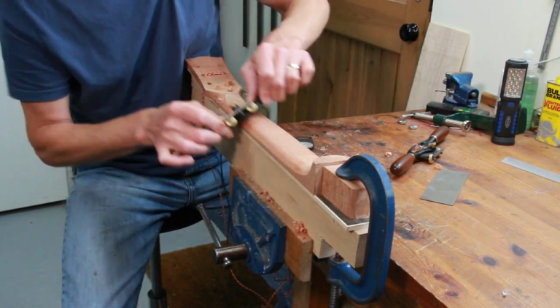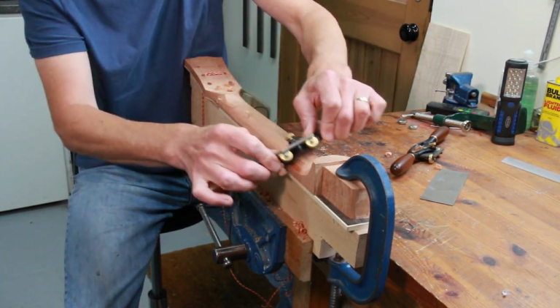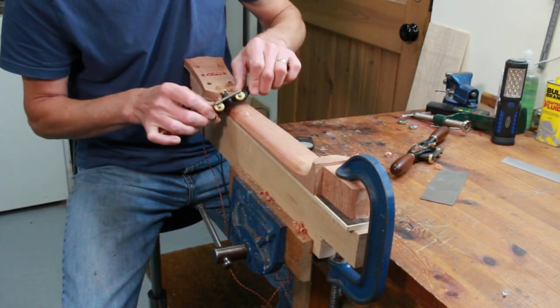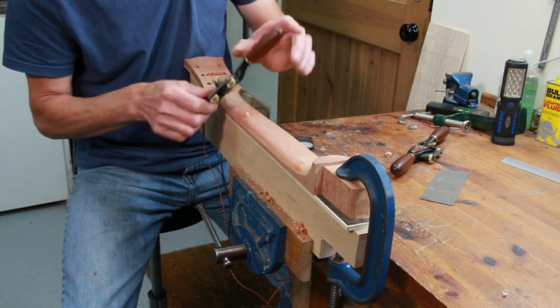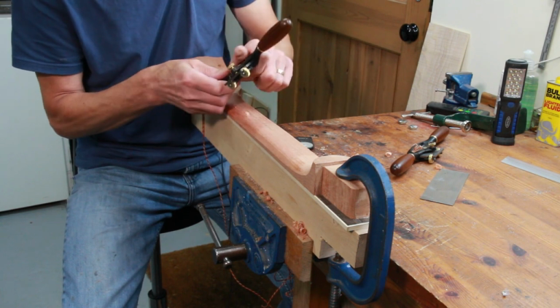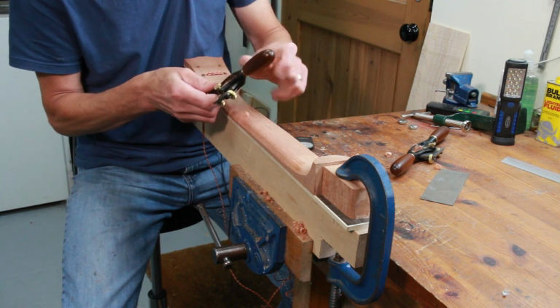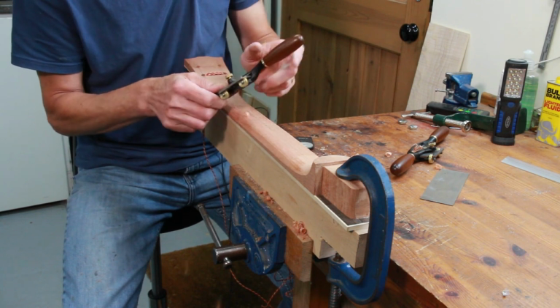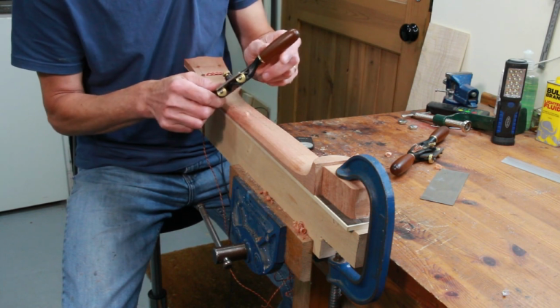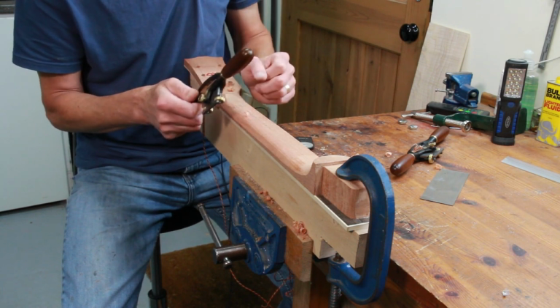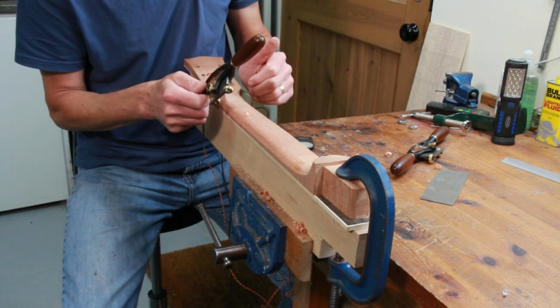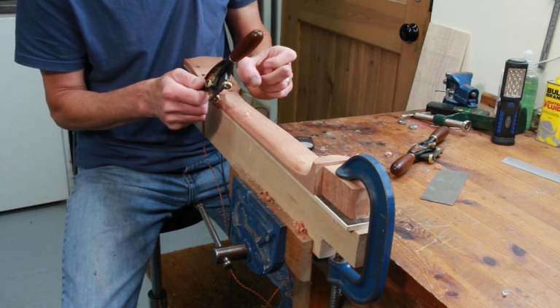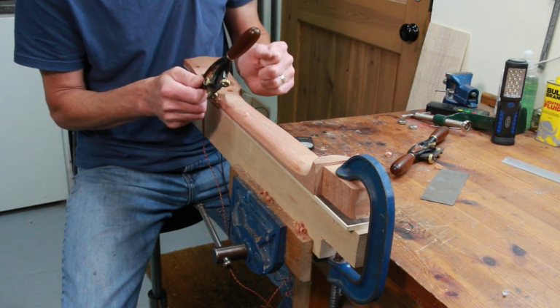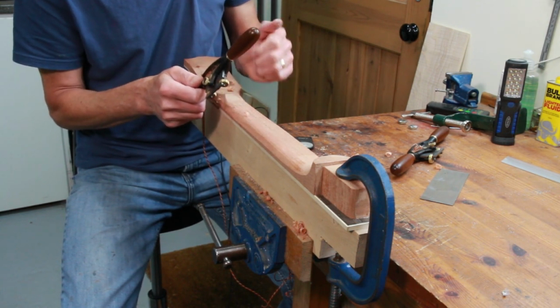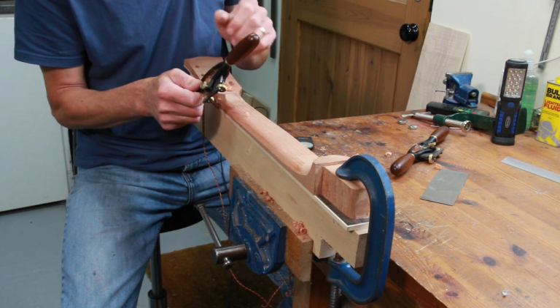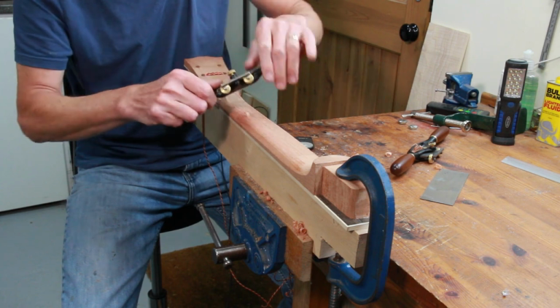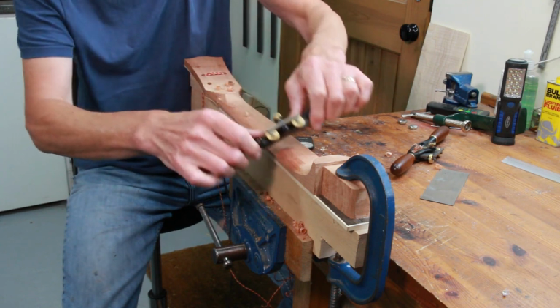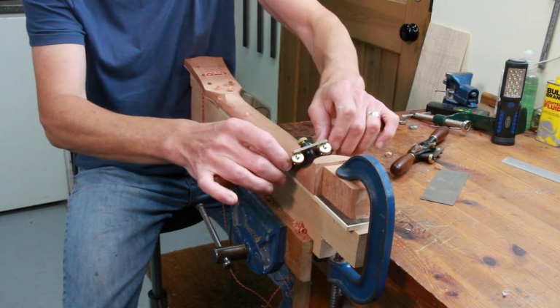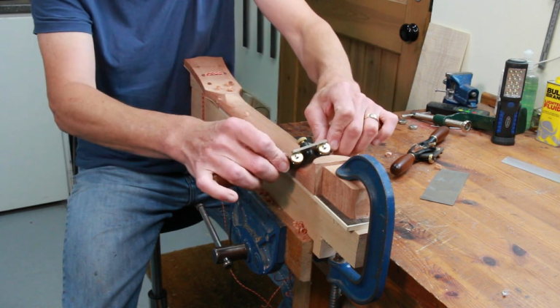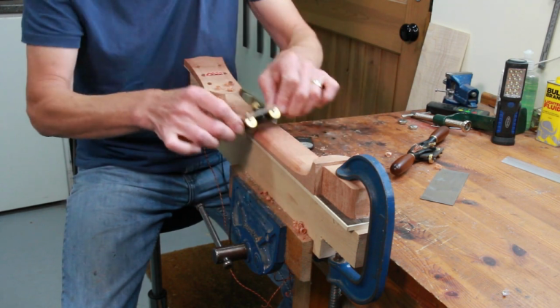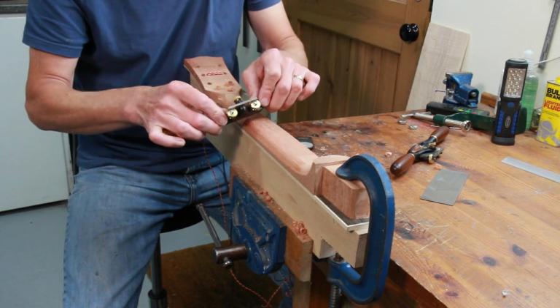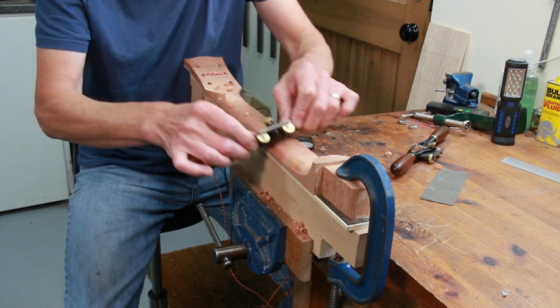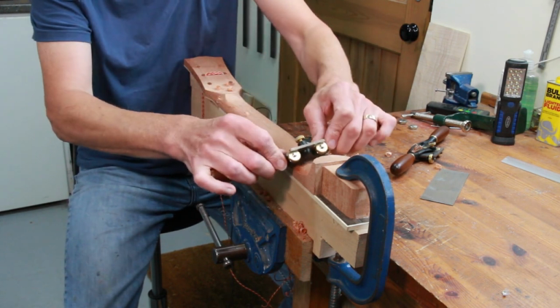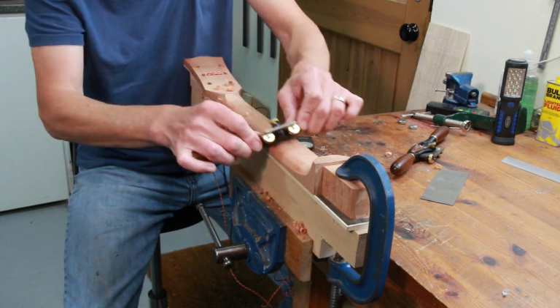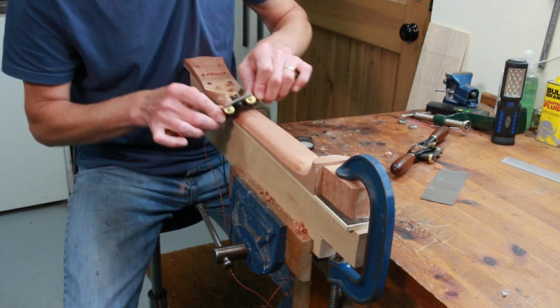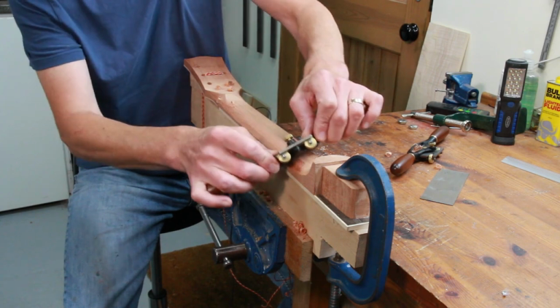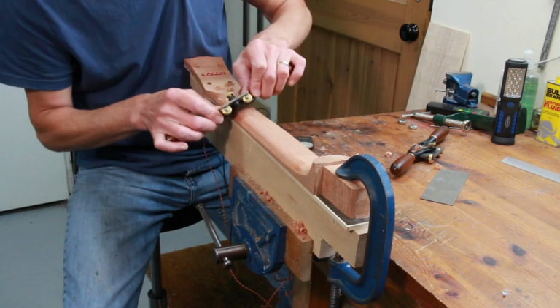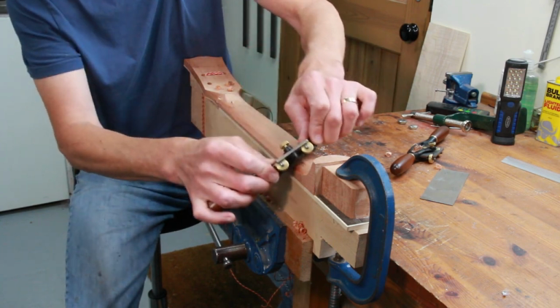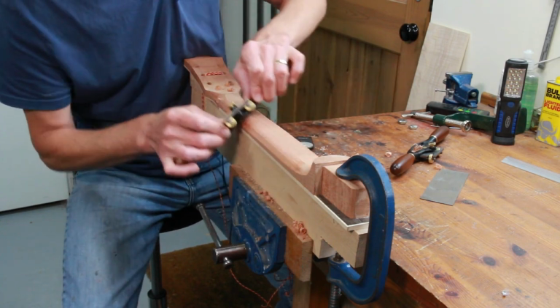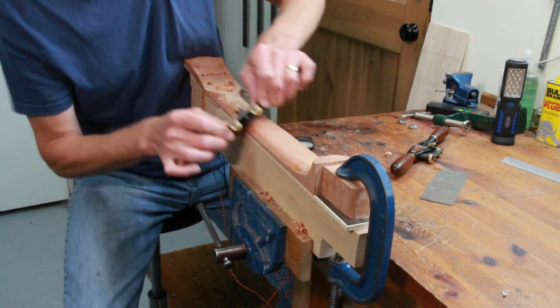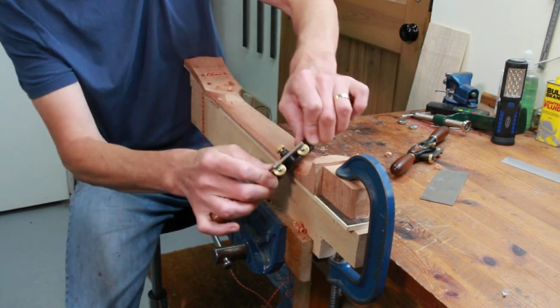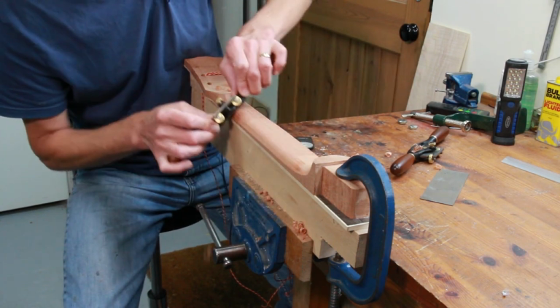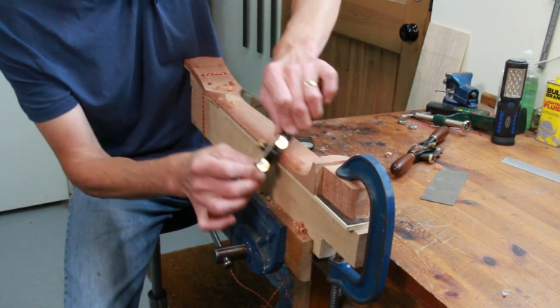I've got band saws, a router table — just looking around my workshop now — an oscillating spindle sander, a jointer, thicknesser, drum sander, and a whole load of other tools as well.